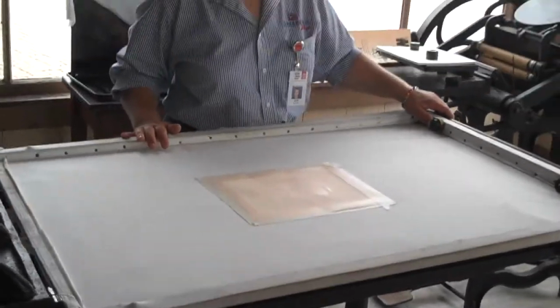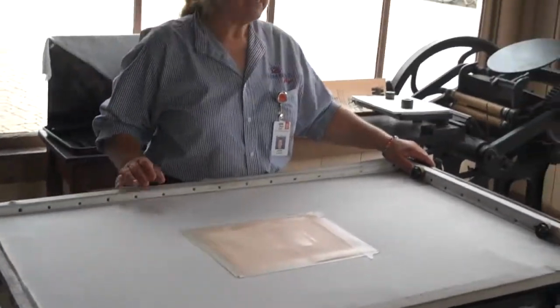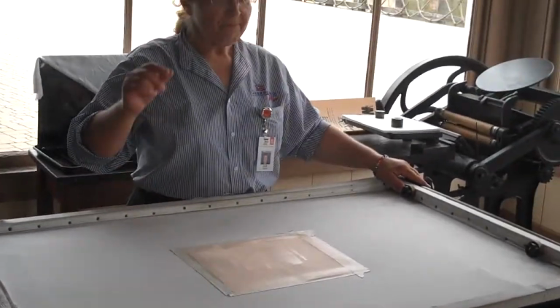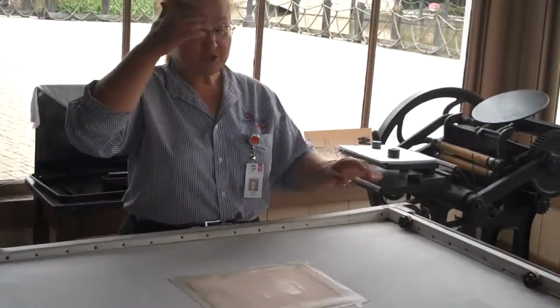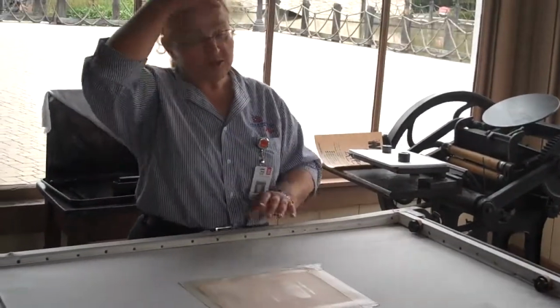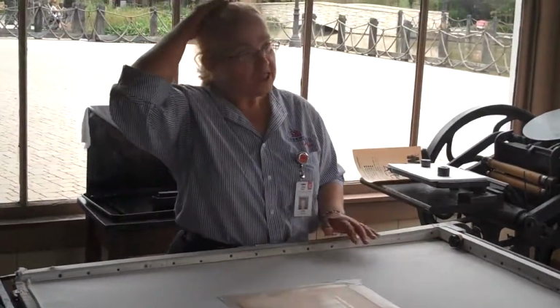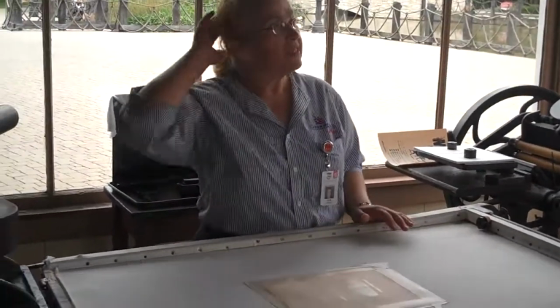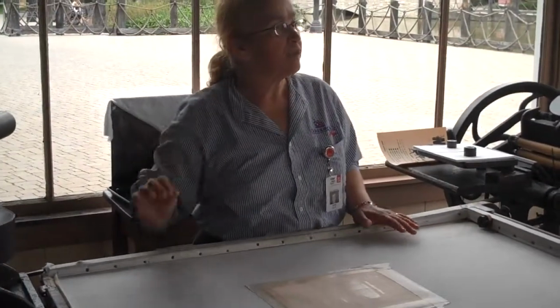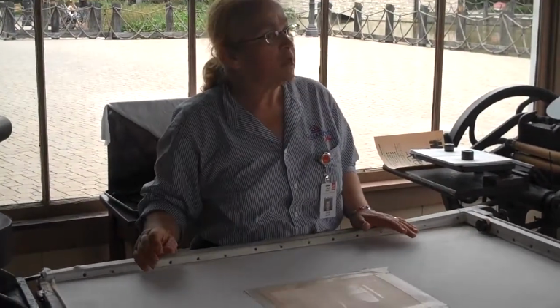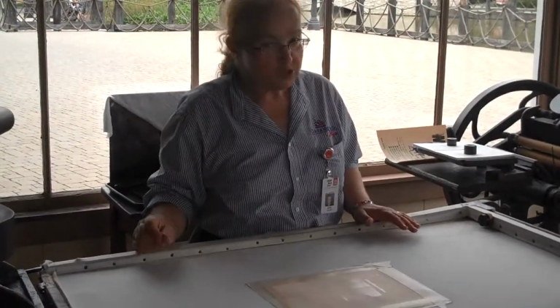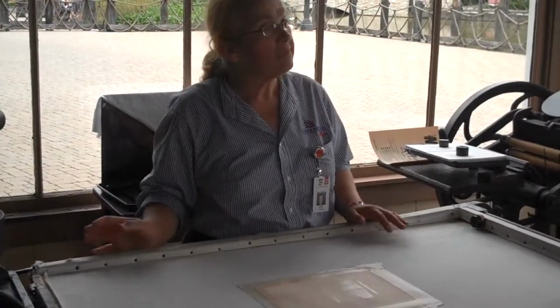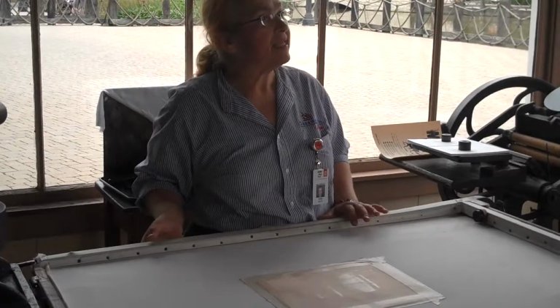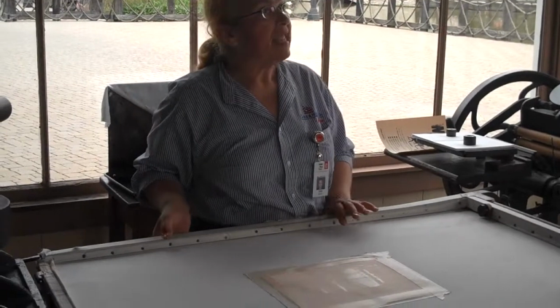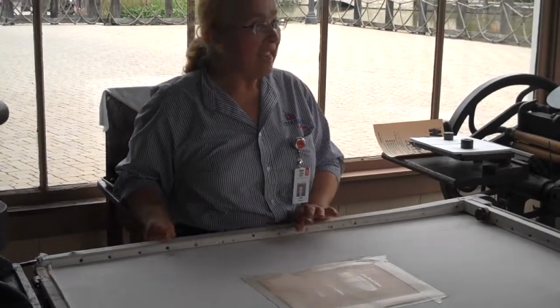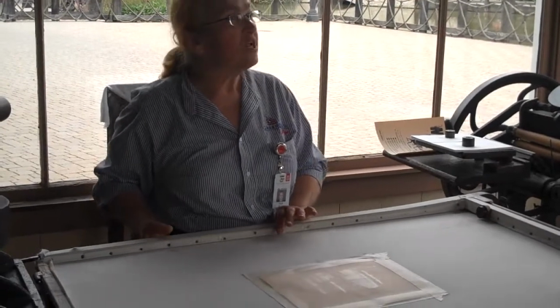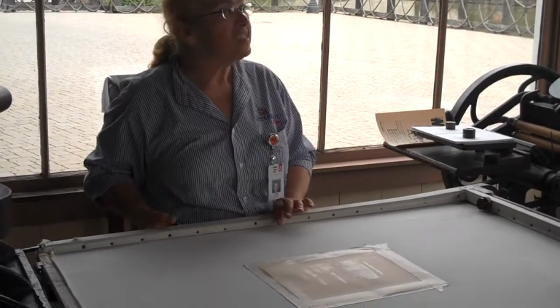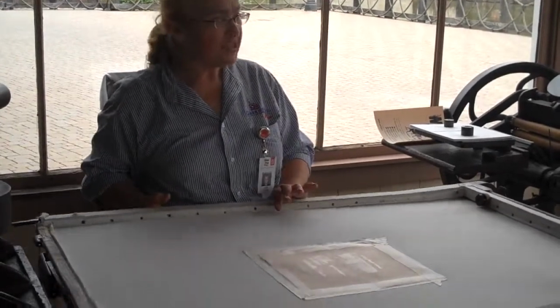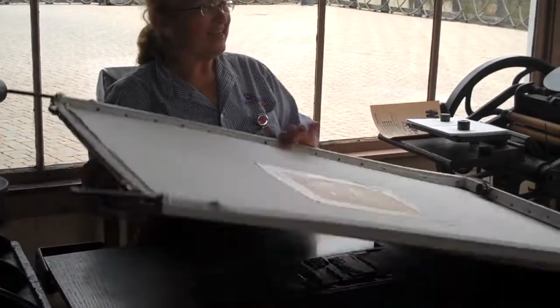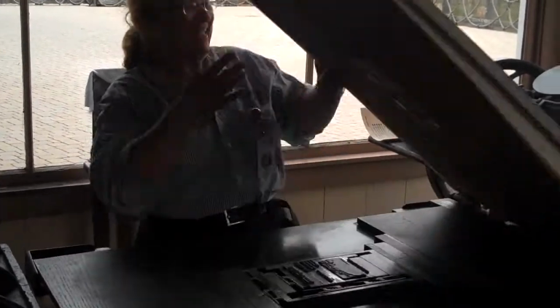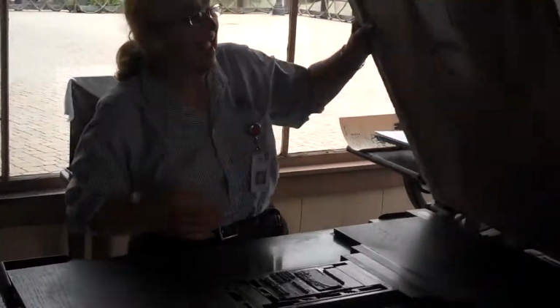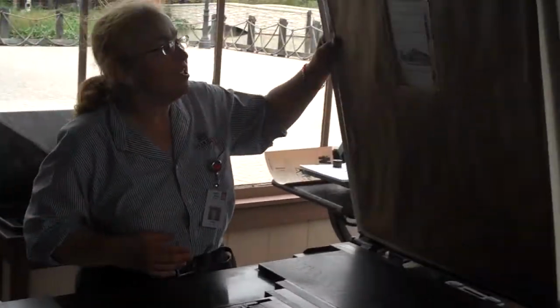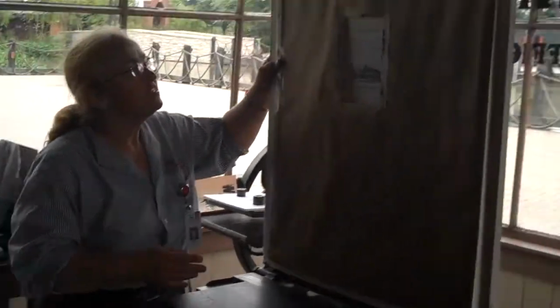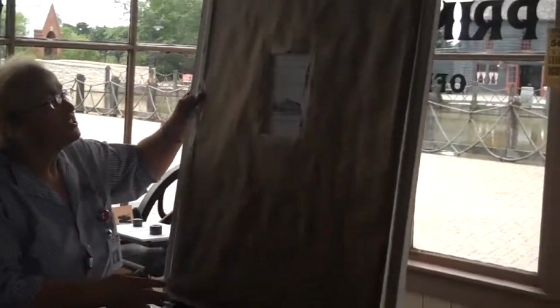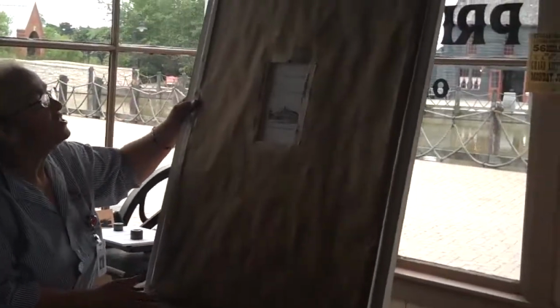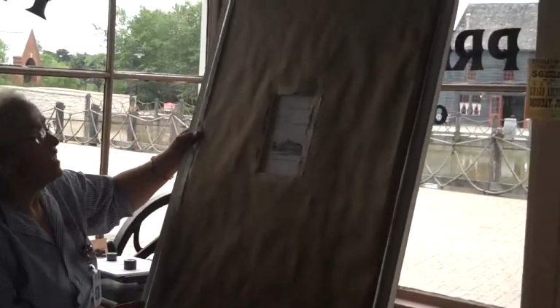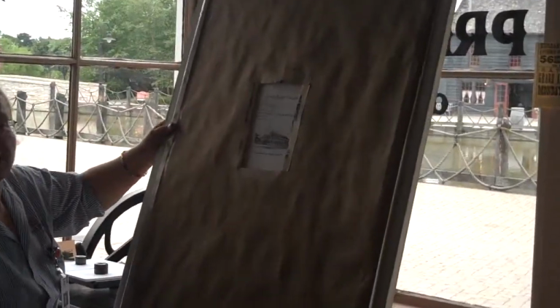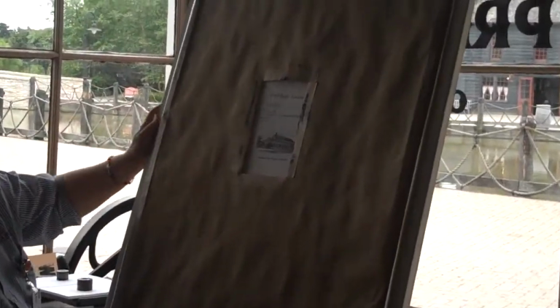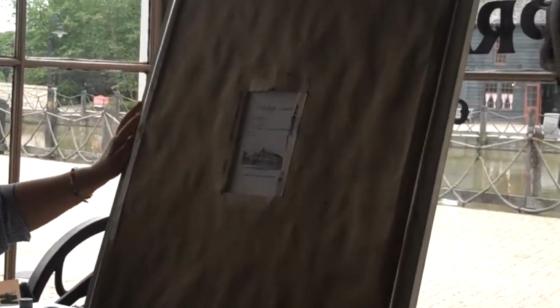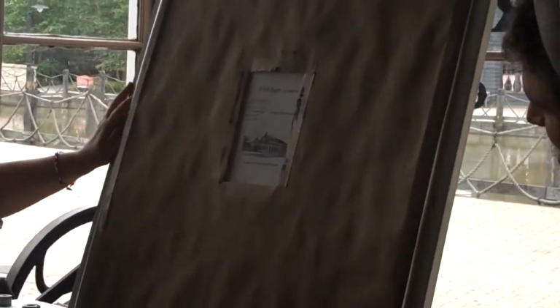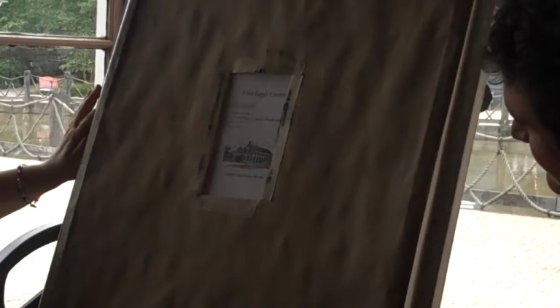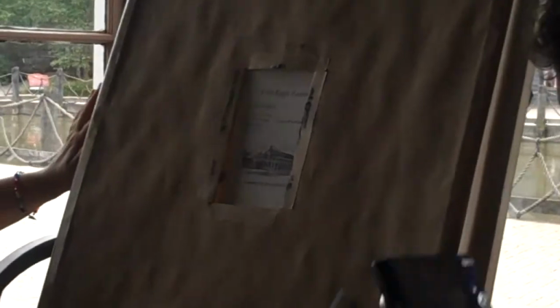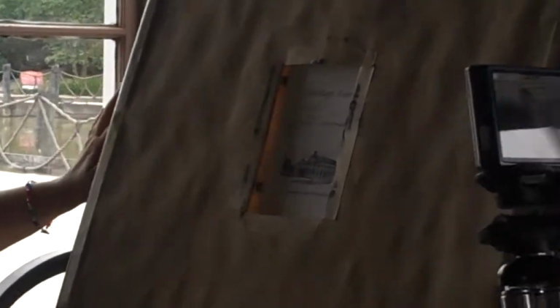In fact, after I lift this up and get that print off, why don't you come back and you can also demonstrate. Sure. And you can just see how easy it was. Wow.